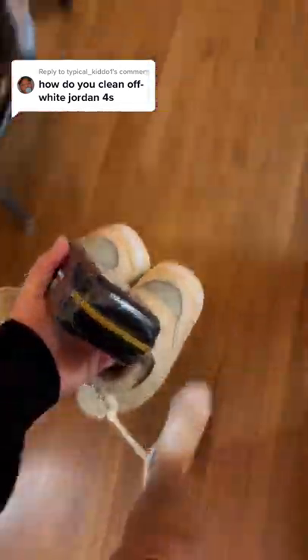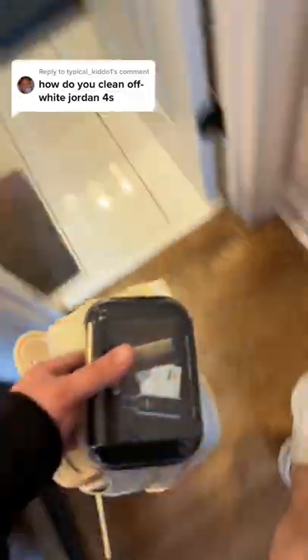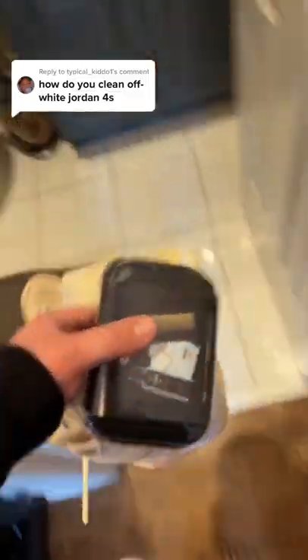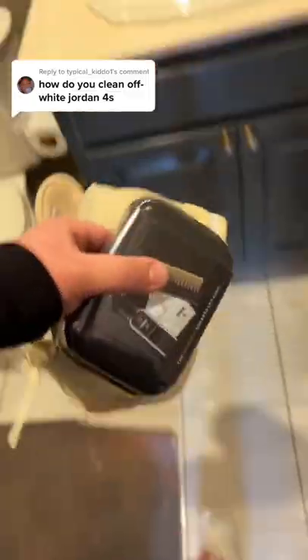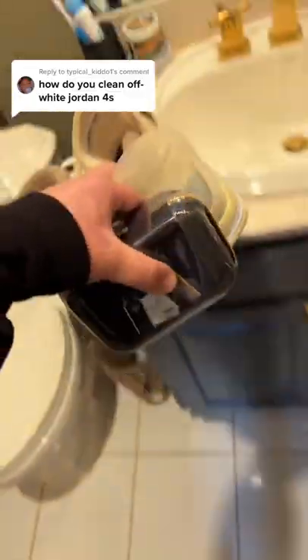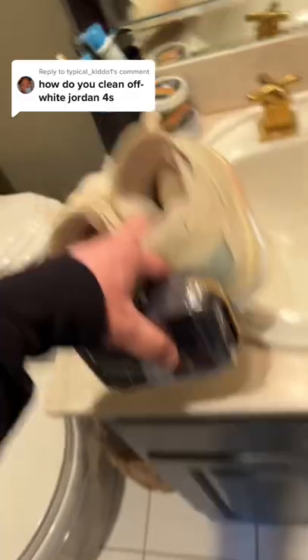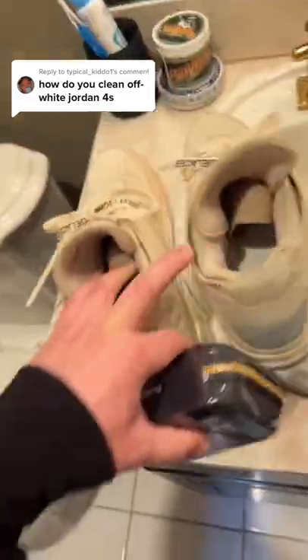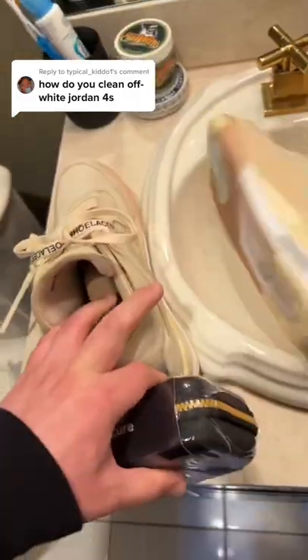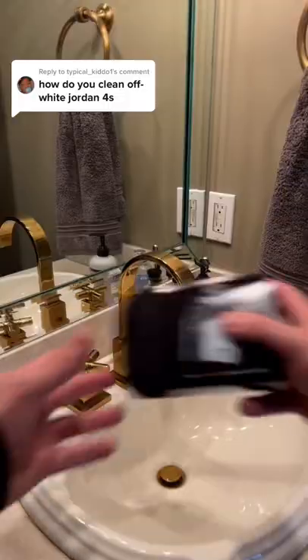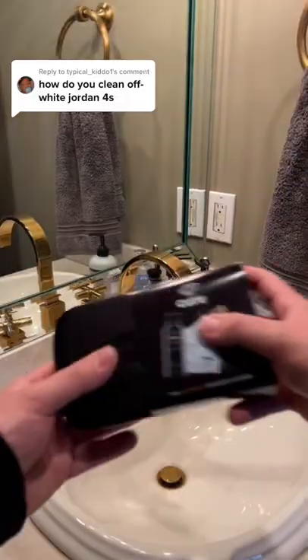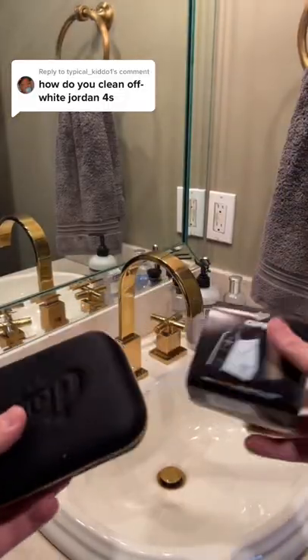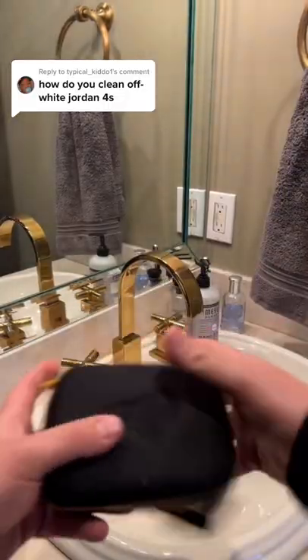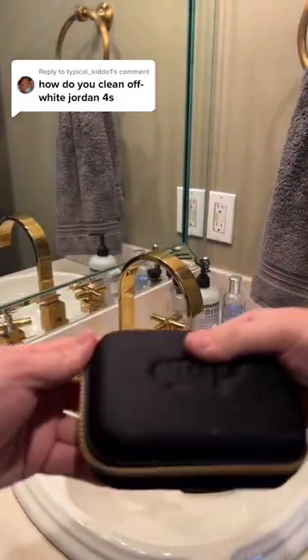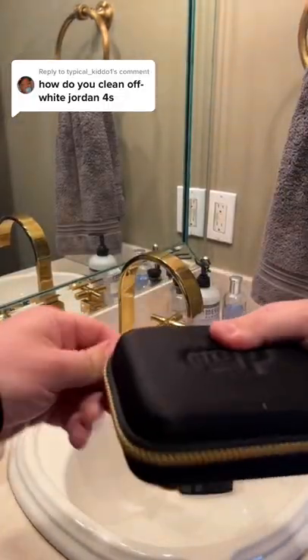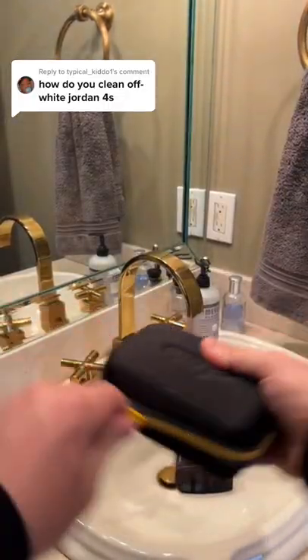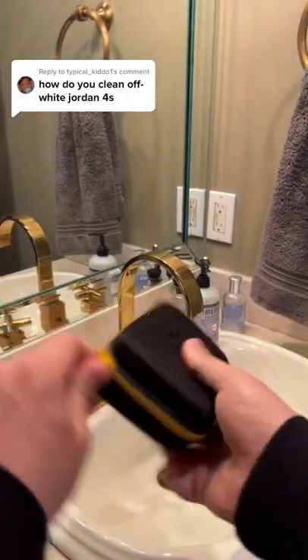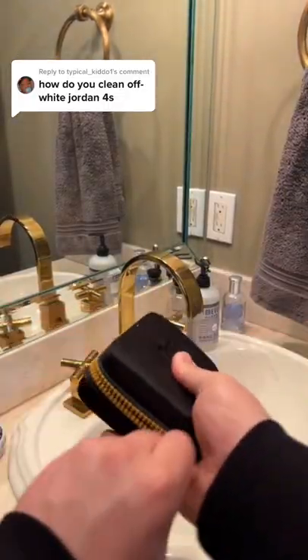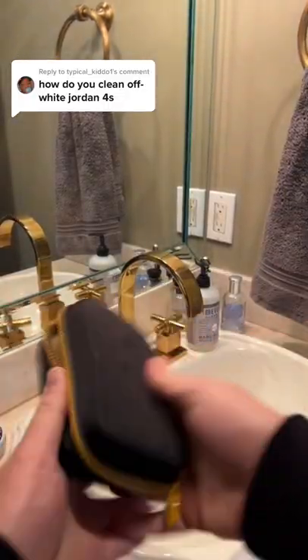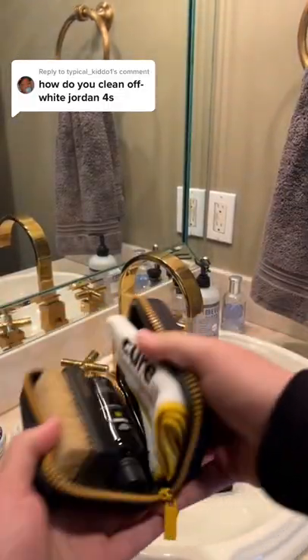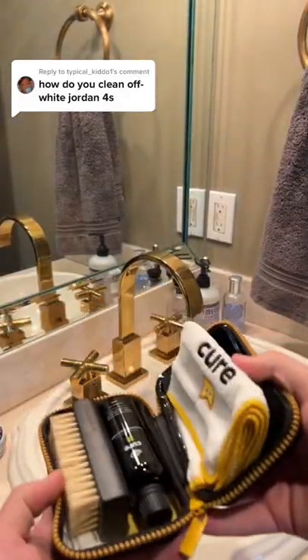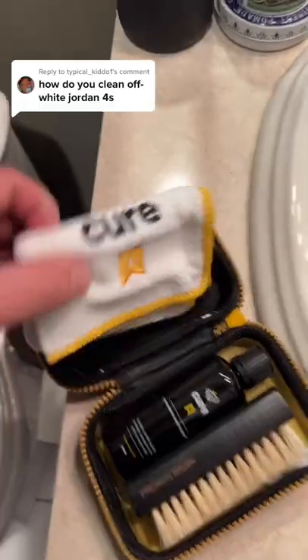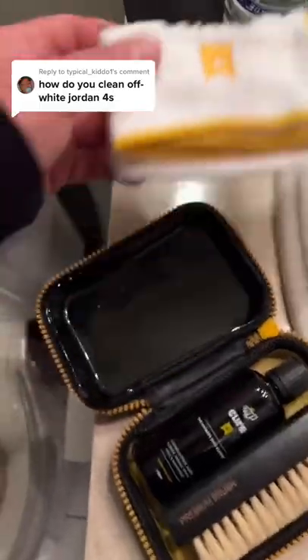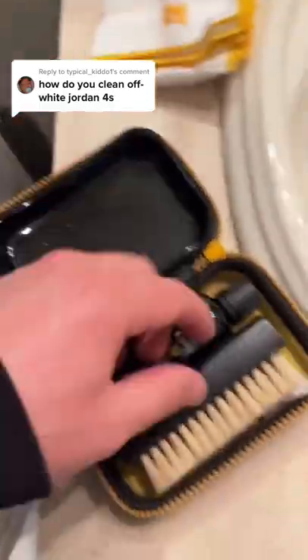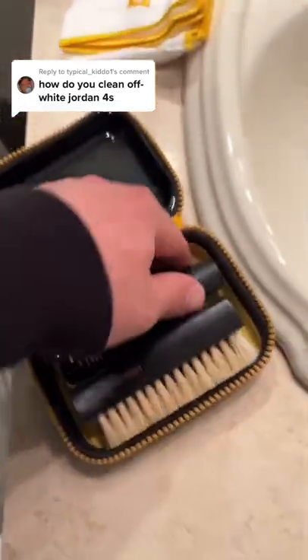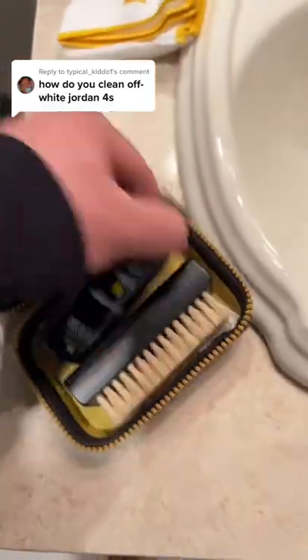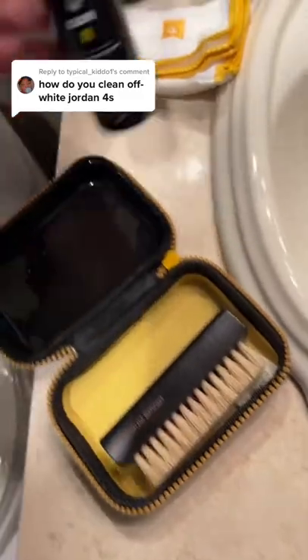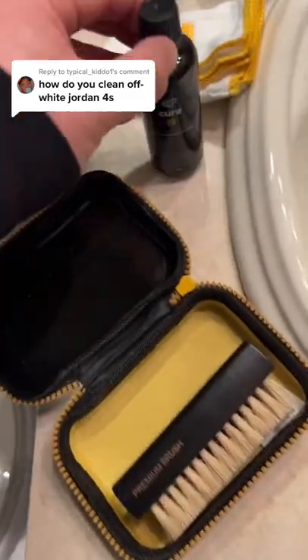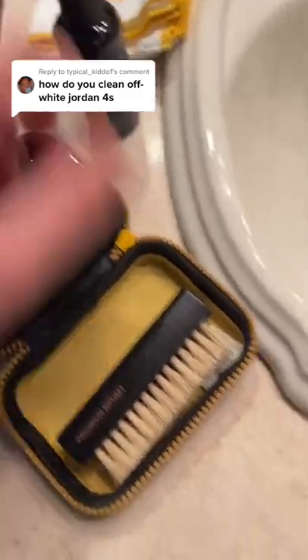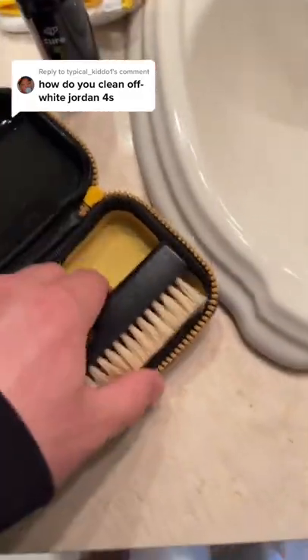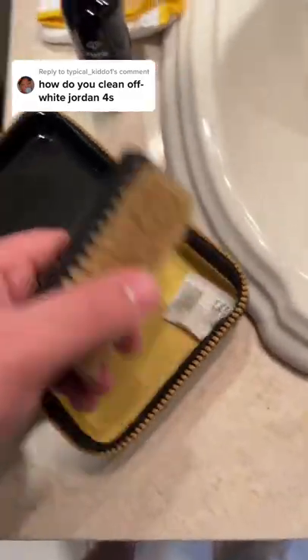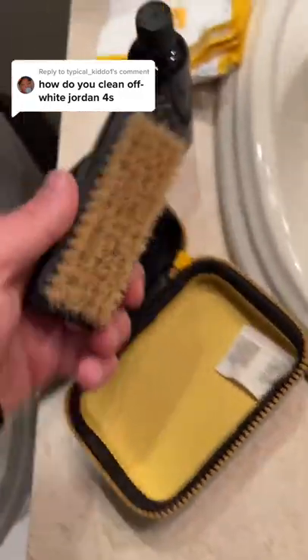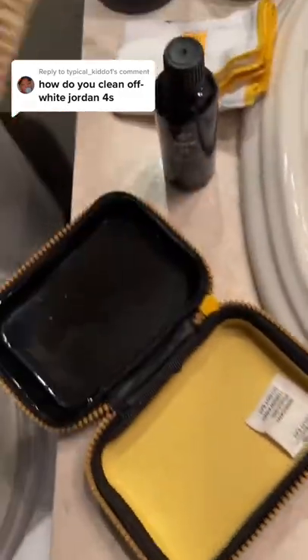Let's go ahead and set them down, then open up our cleaning kit. So we've got our towel, our solution, and our premium brush.